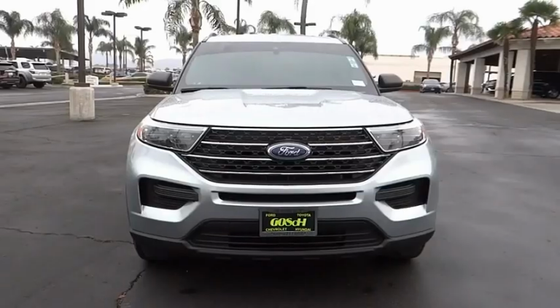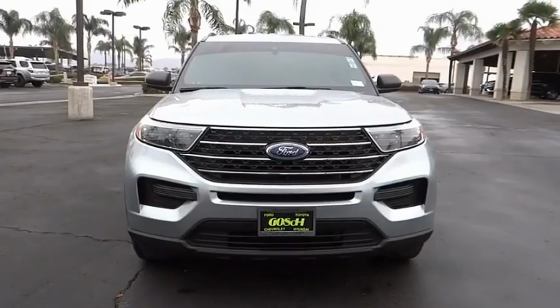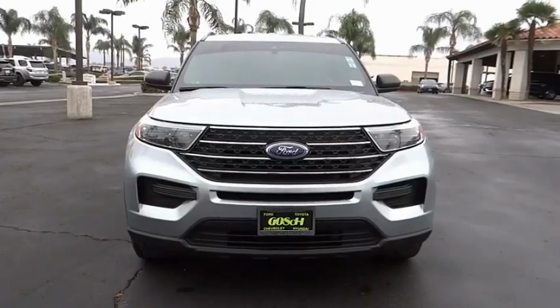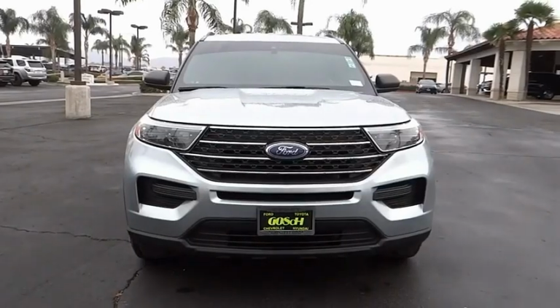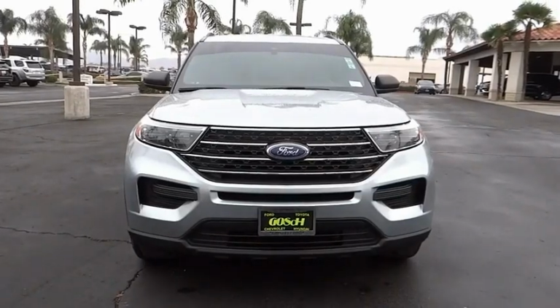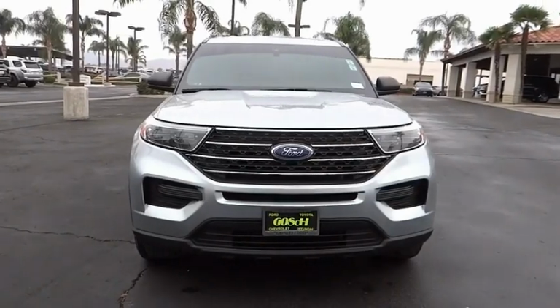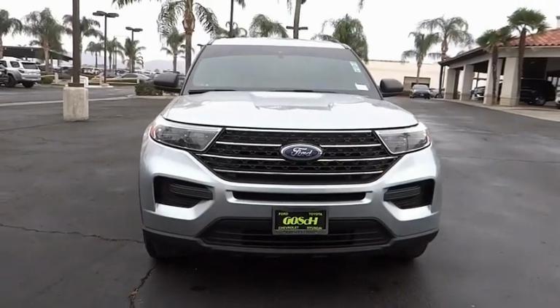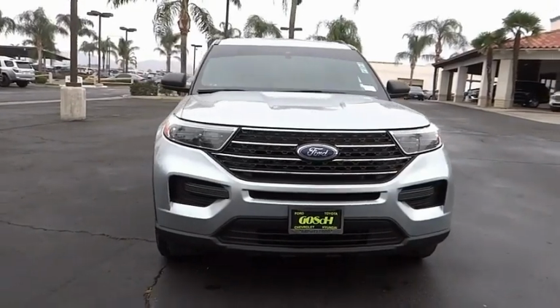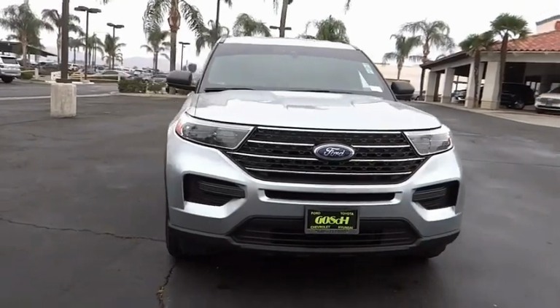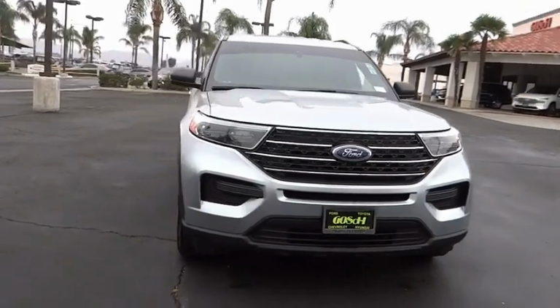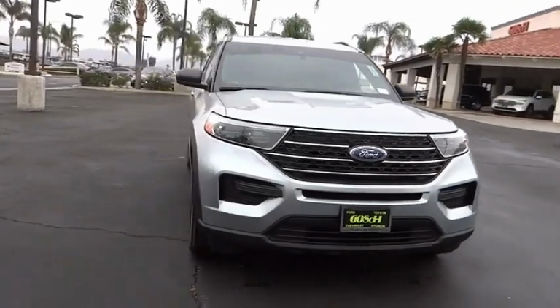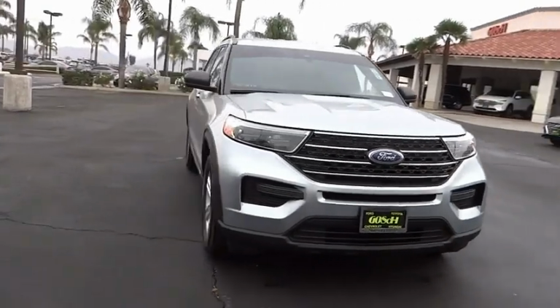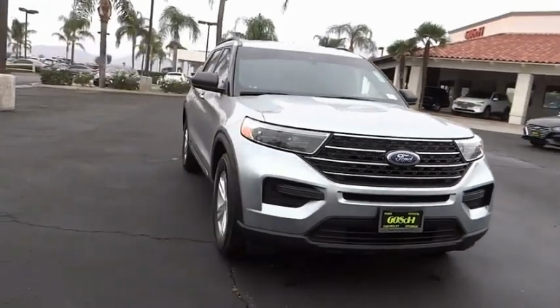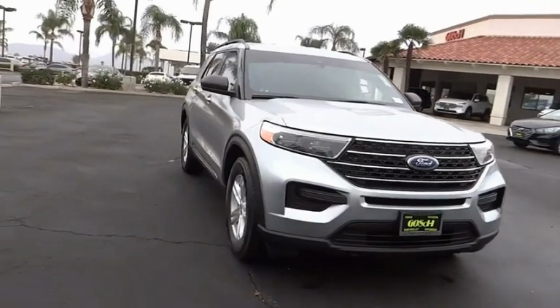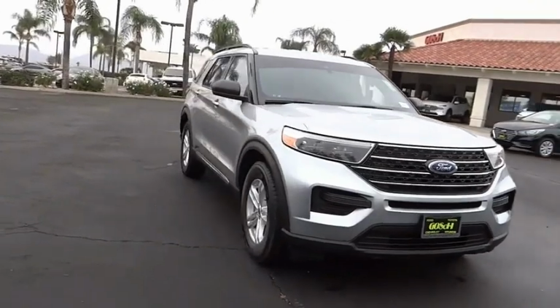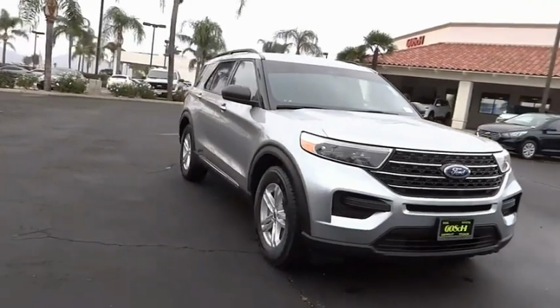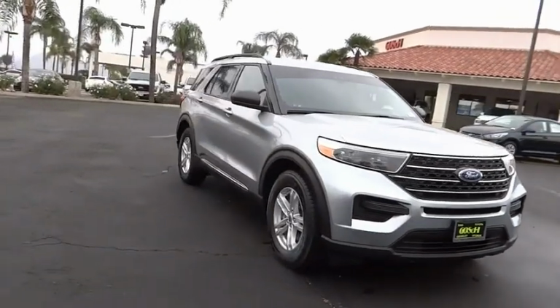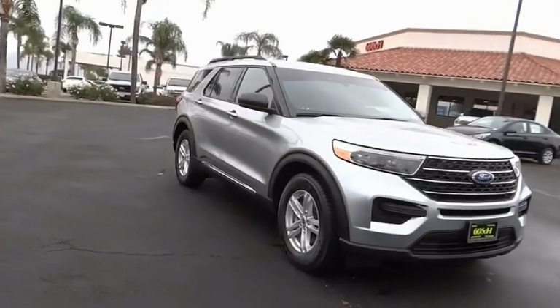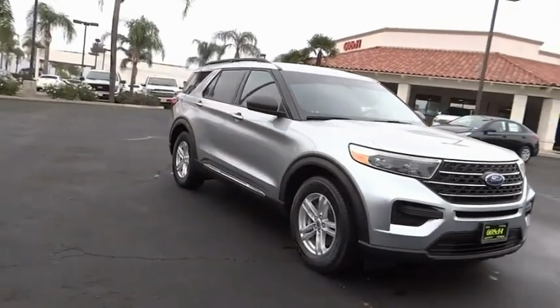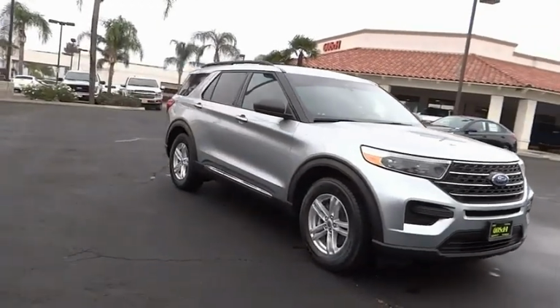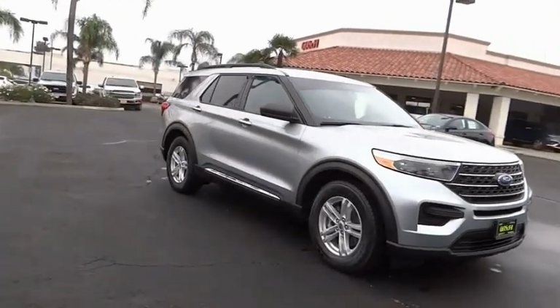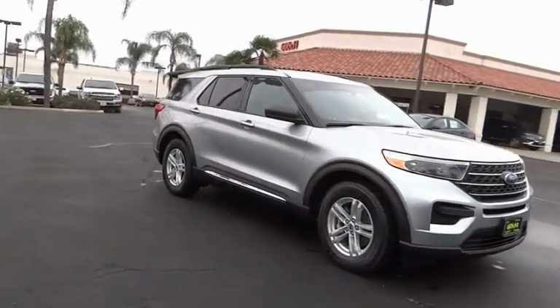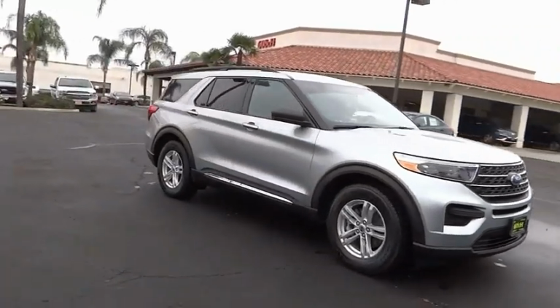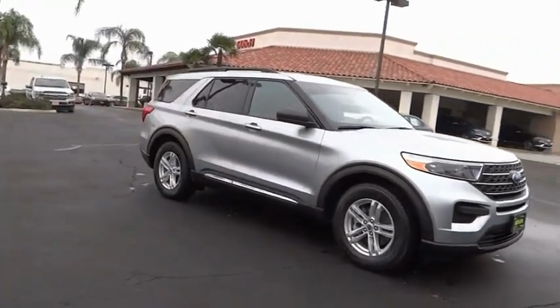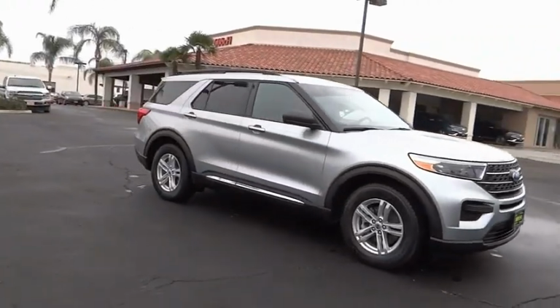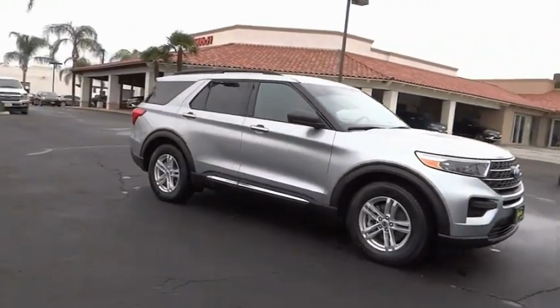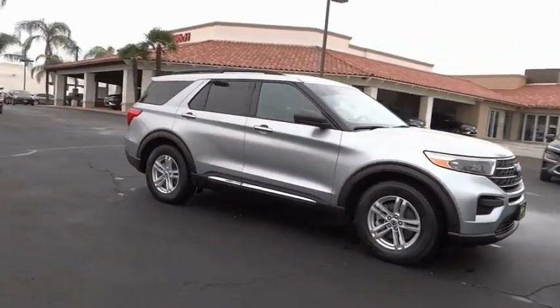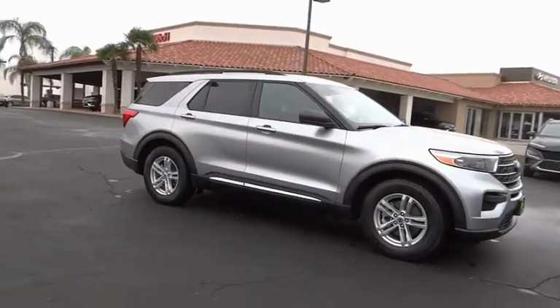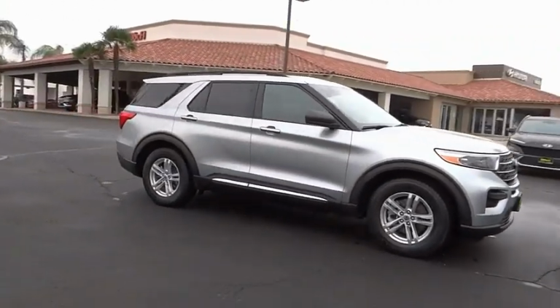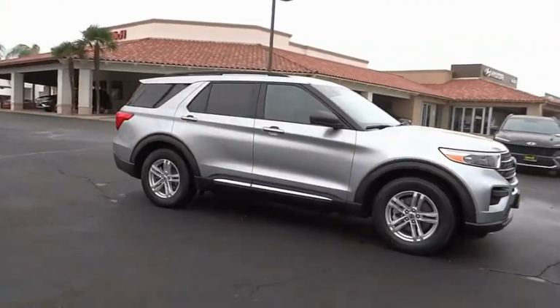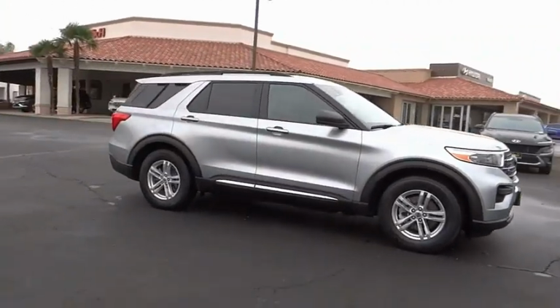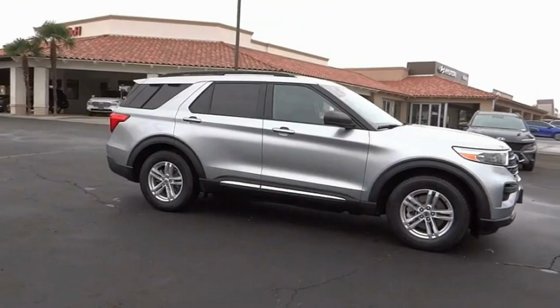Come test drive the 2020 Explorer. You've got a lot of capabilities to call on in a Ford Explorer. Don't underestimate your choices.